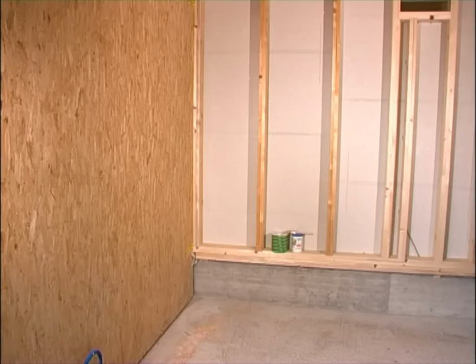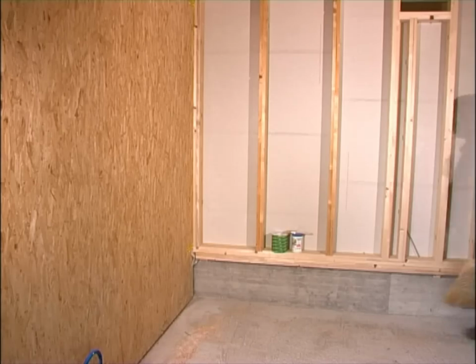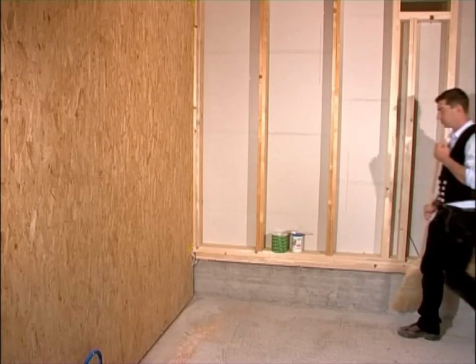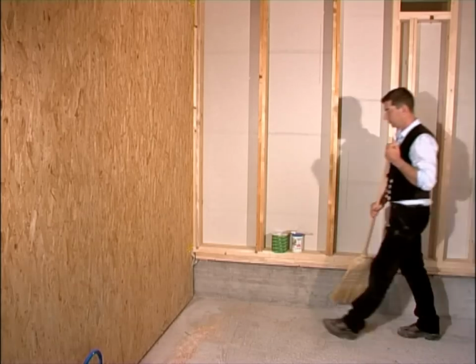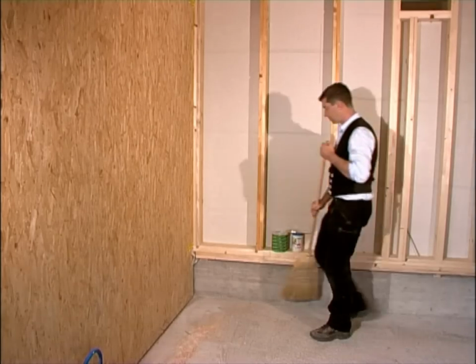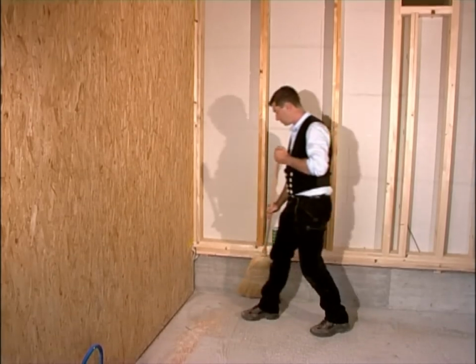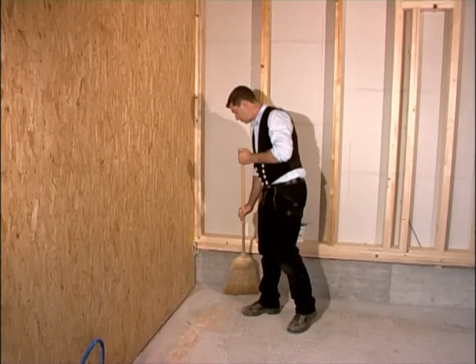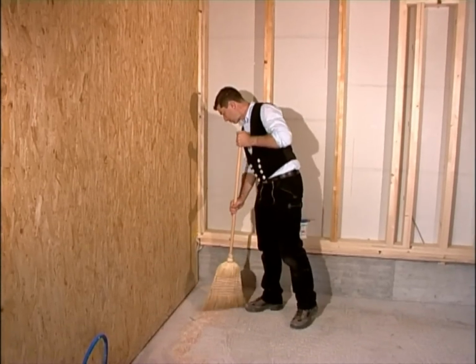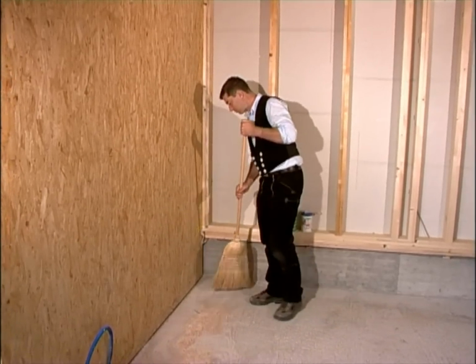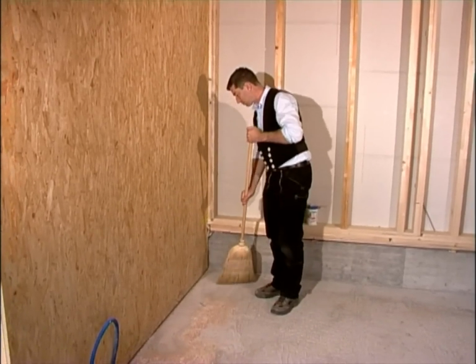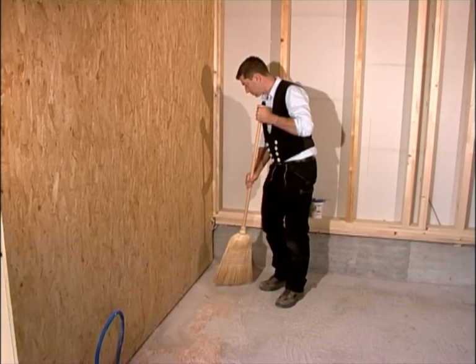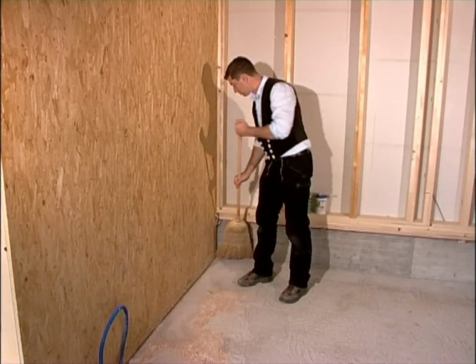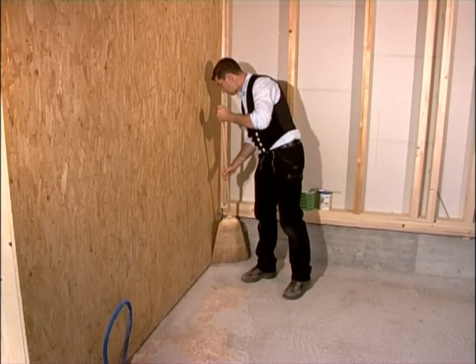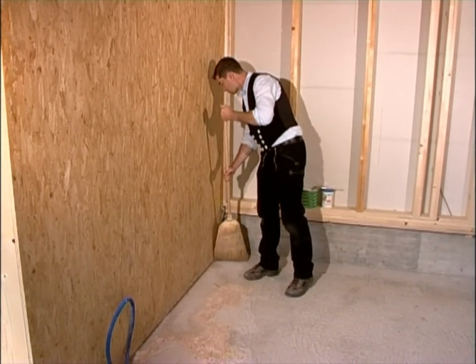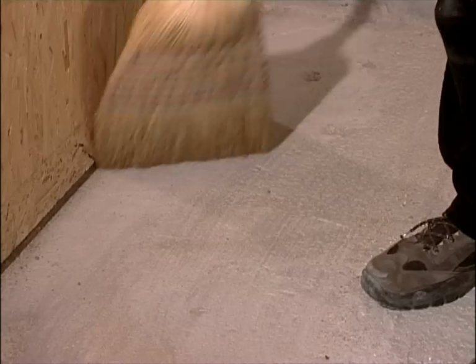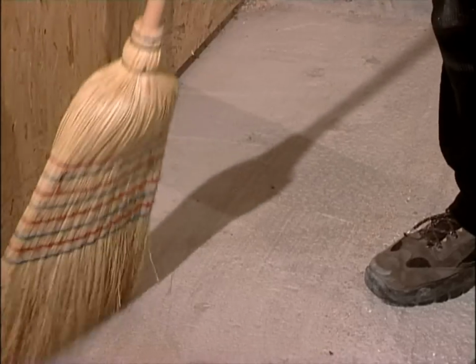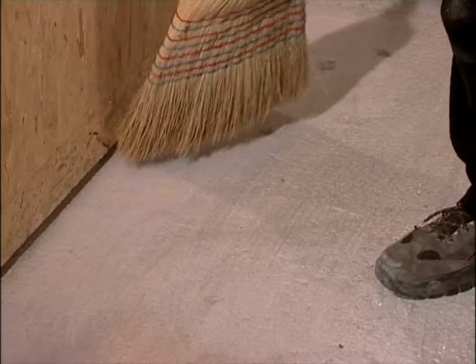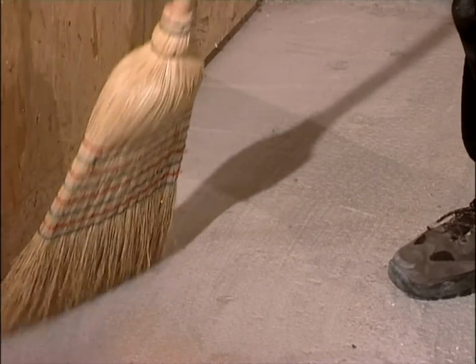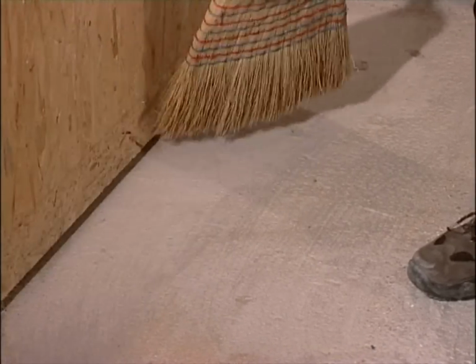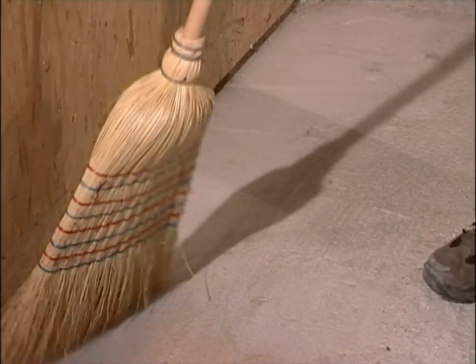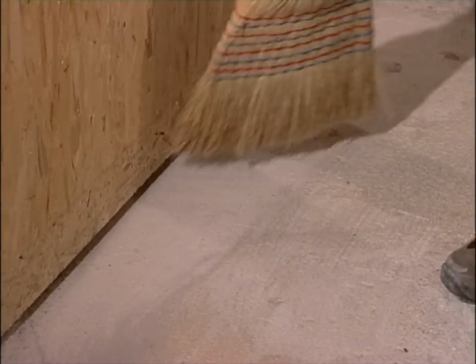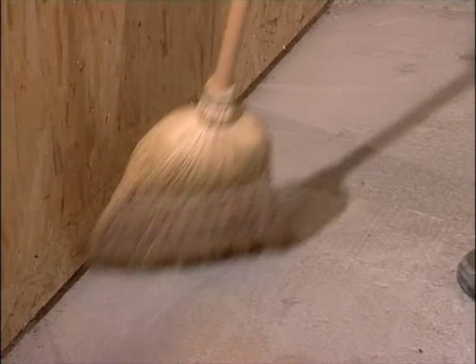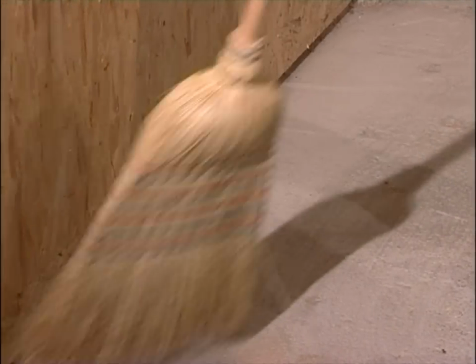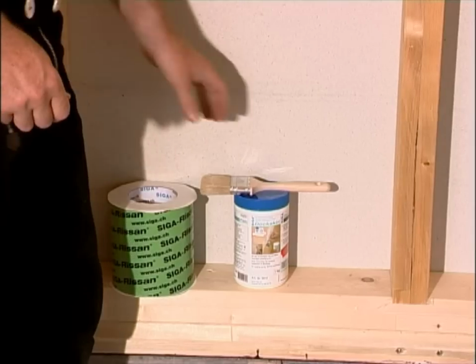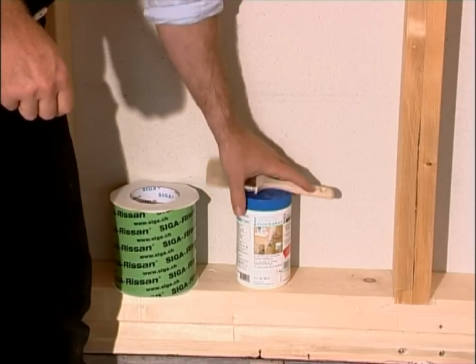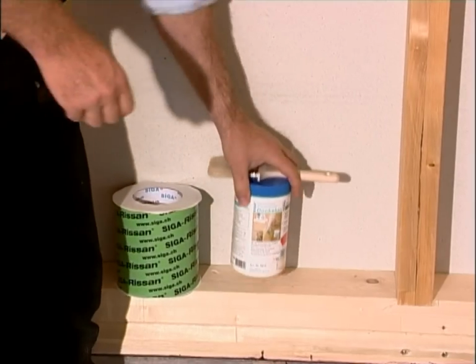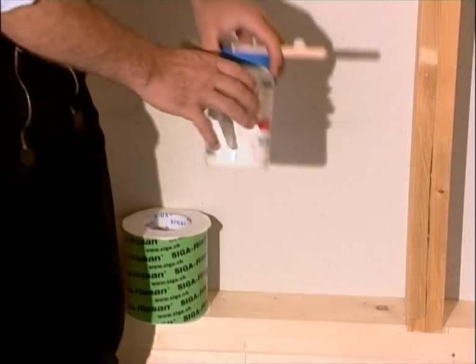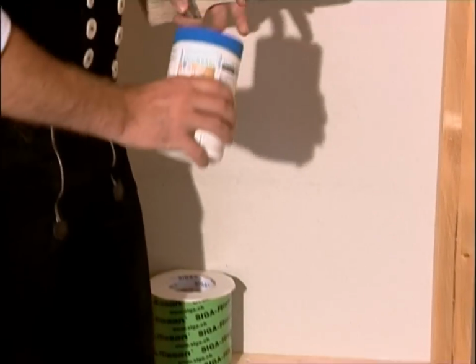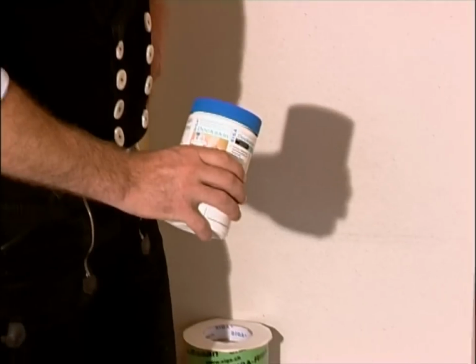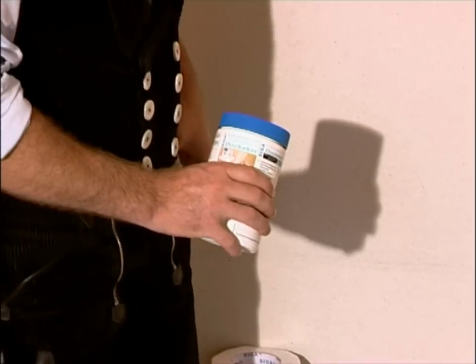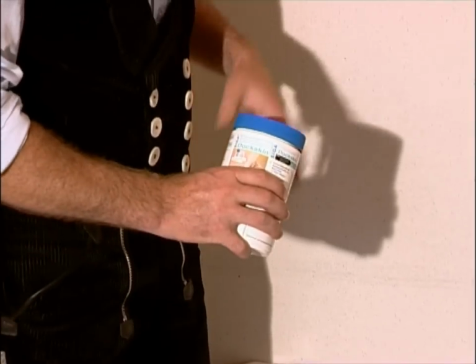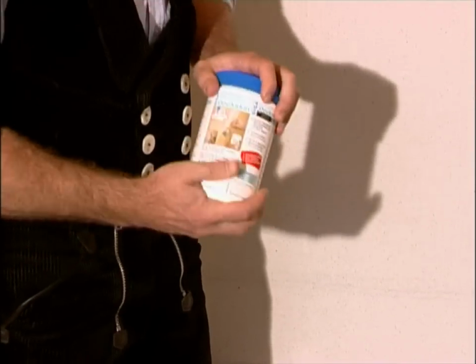Start by cleaning the substrate. Then shake Seeger Dockskin.